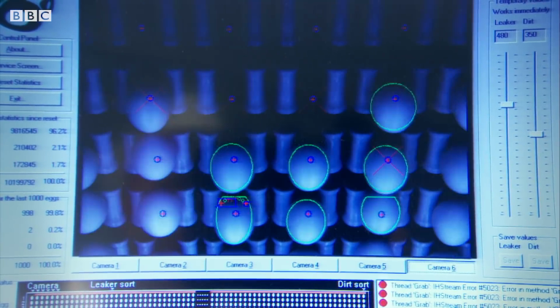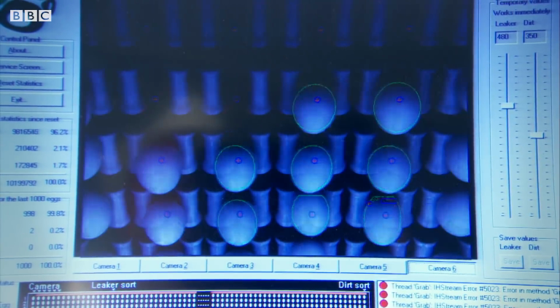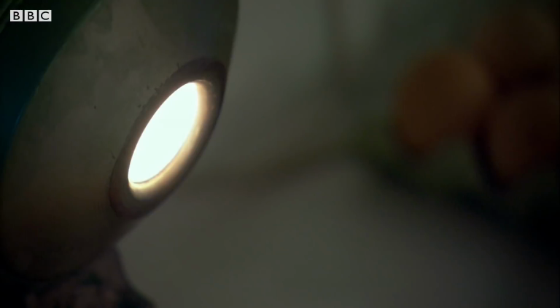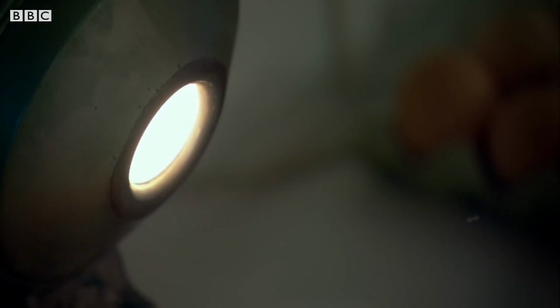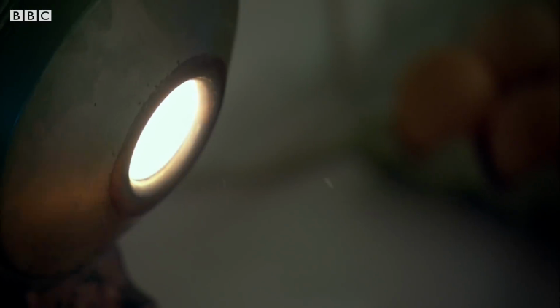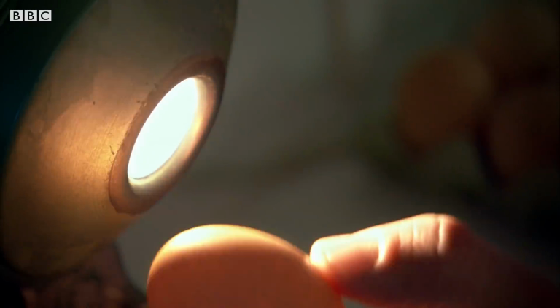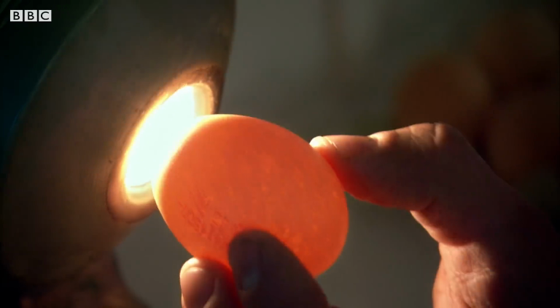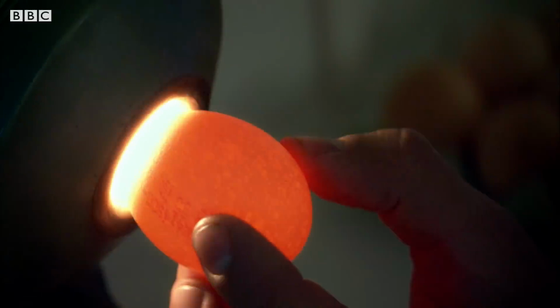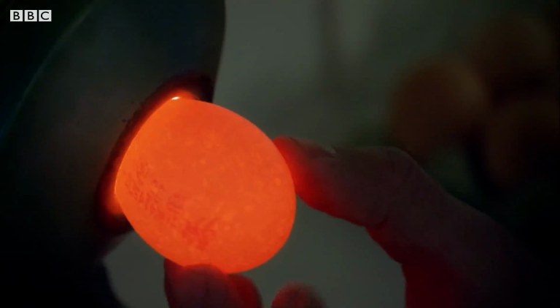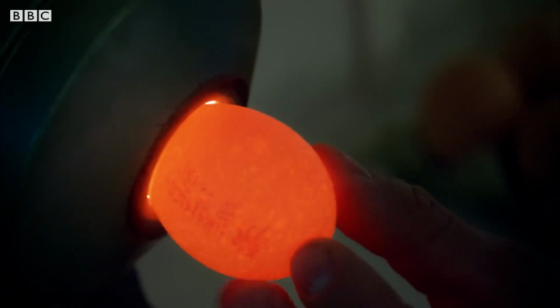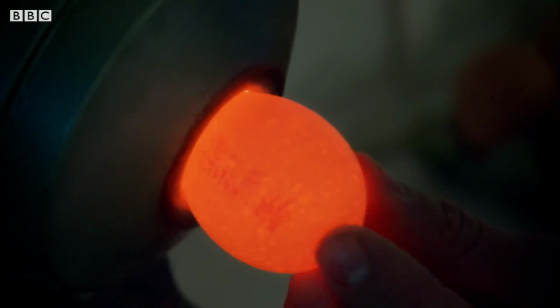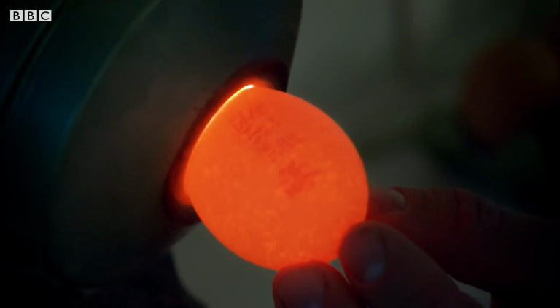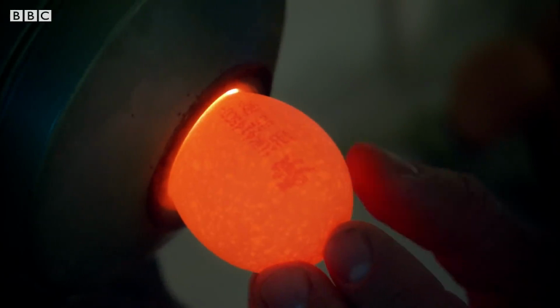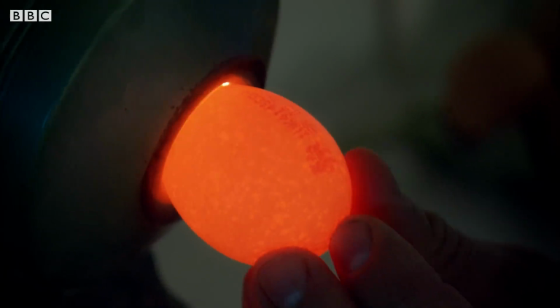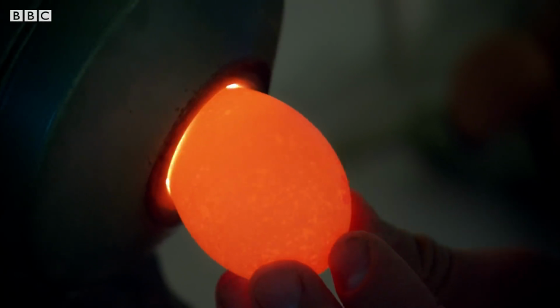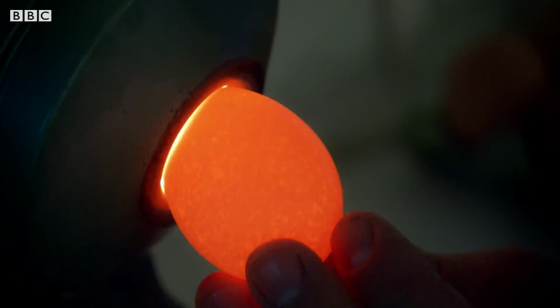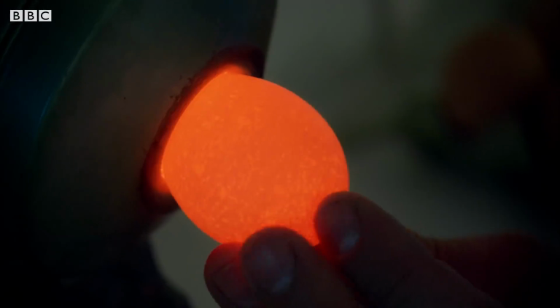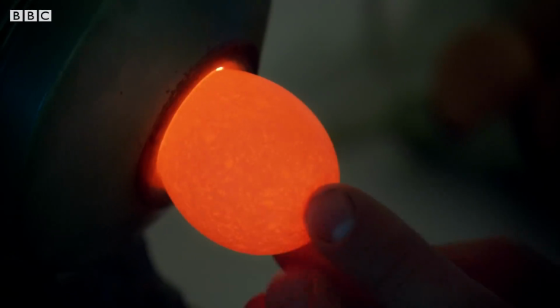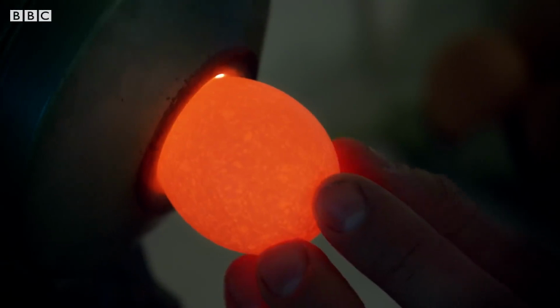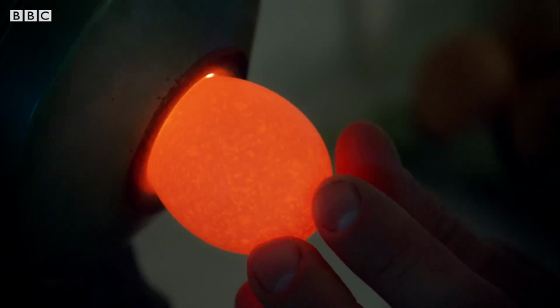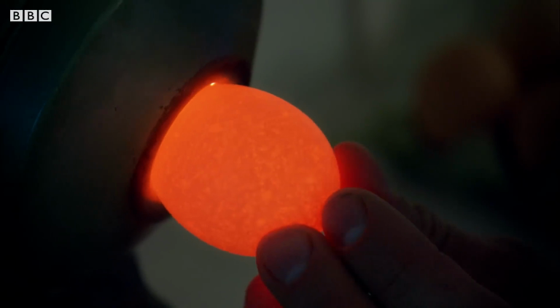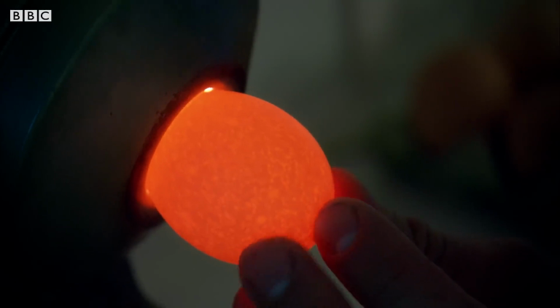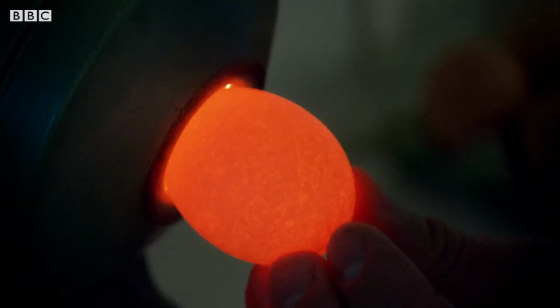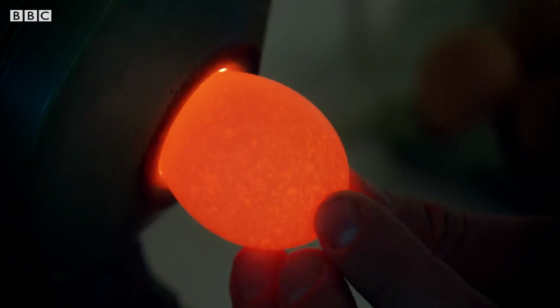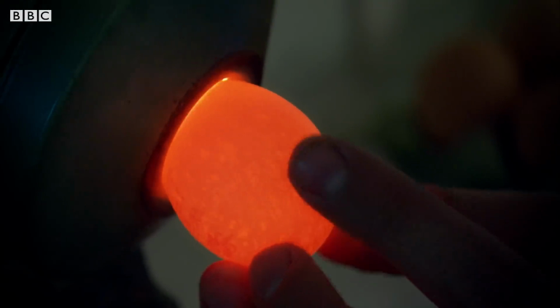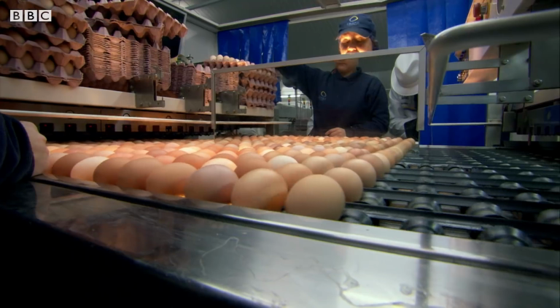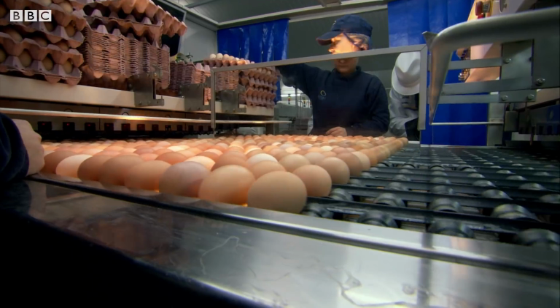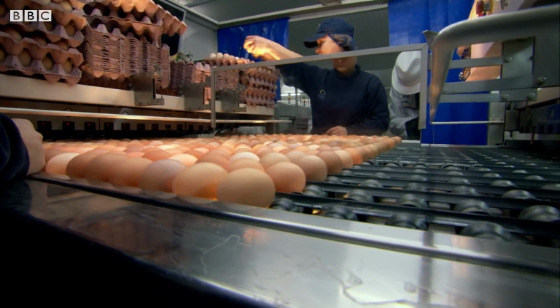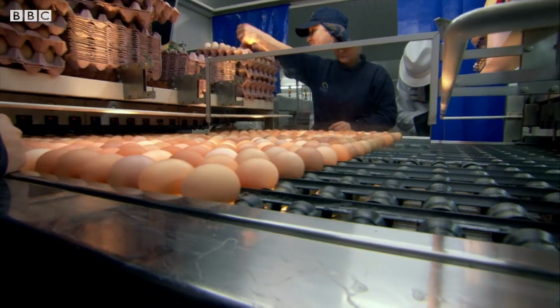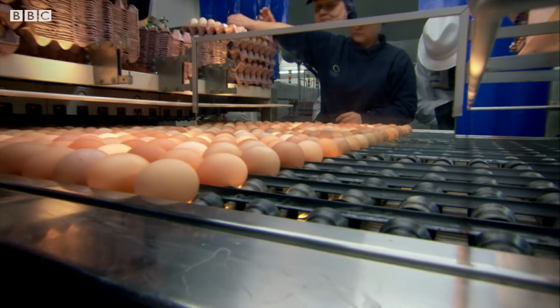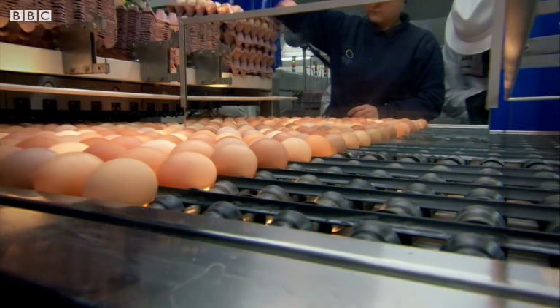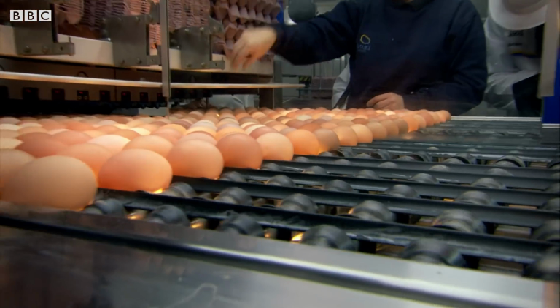All eggs contain an air sack, but if it's too big, the egg must be rejected because it won't stay fresh. There's a simple test for this, which was once done by hand but now is done by machine.